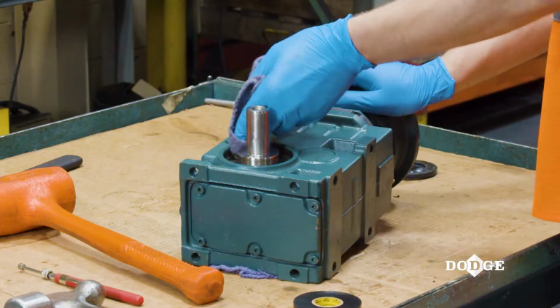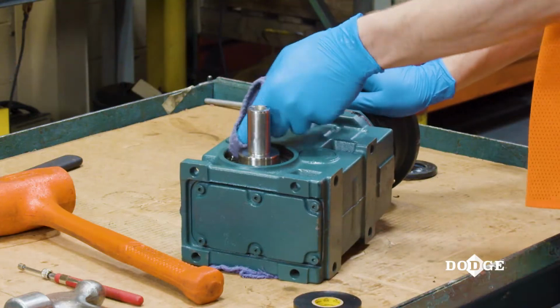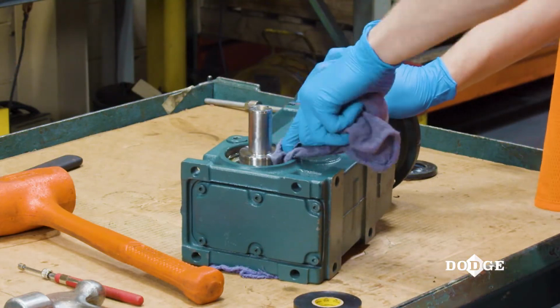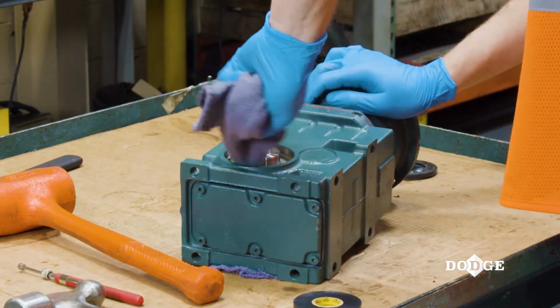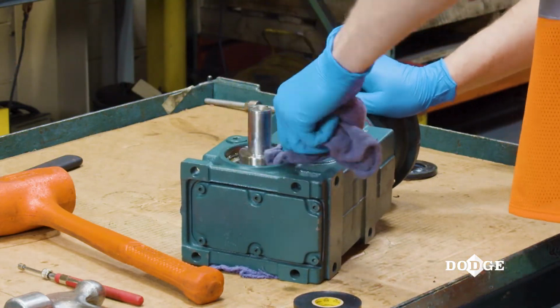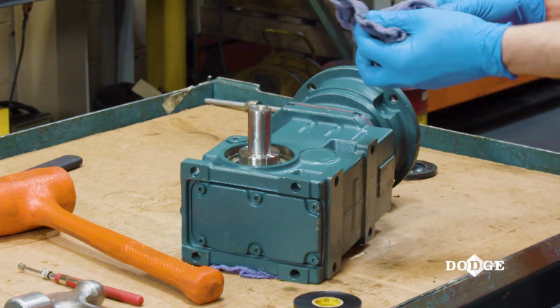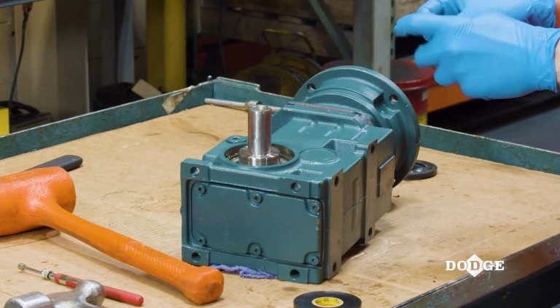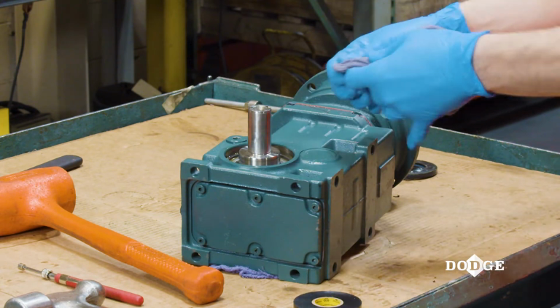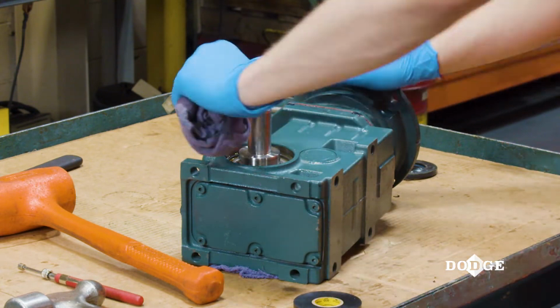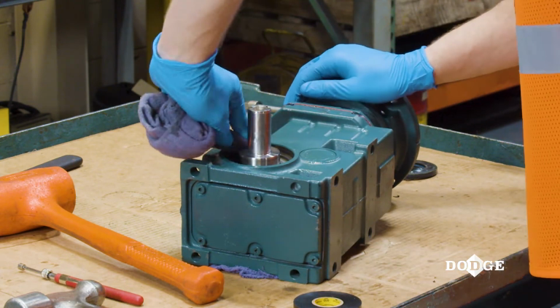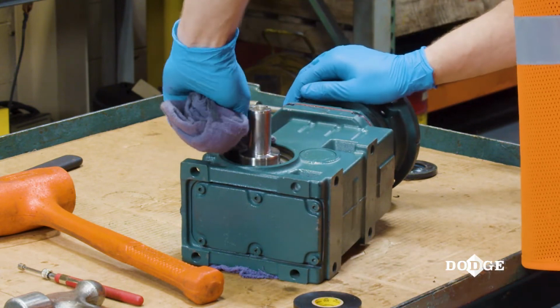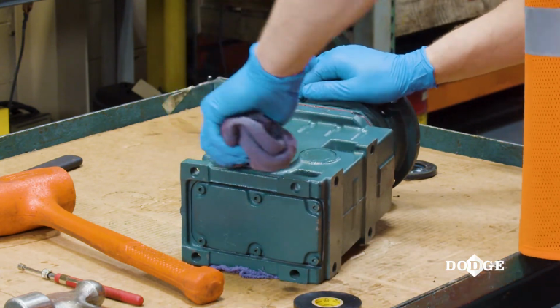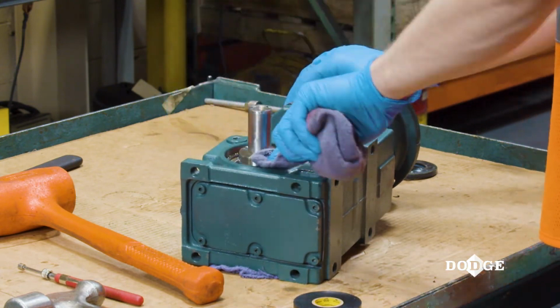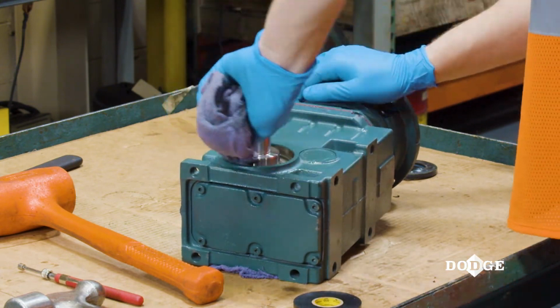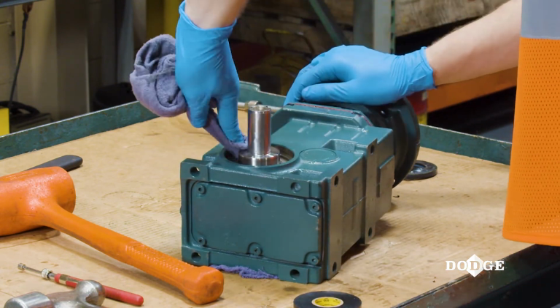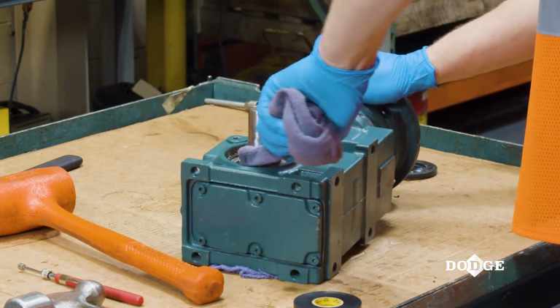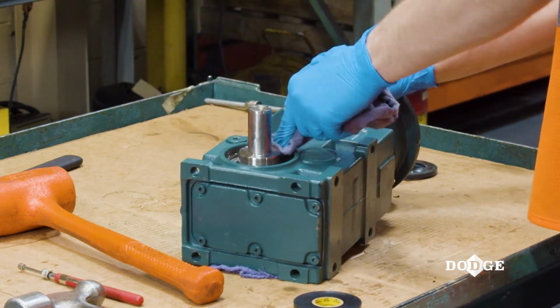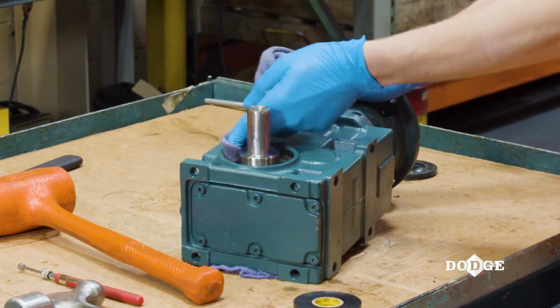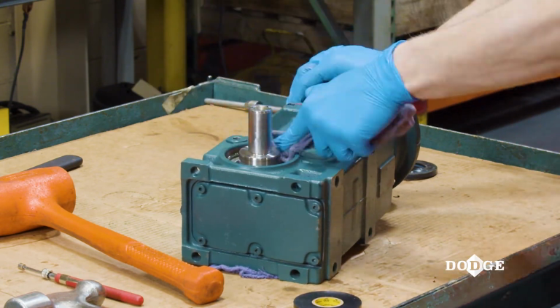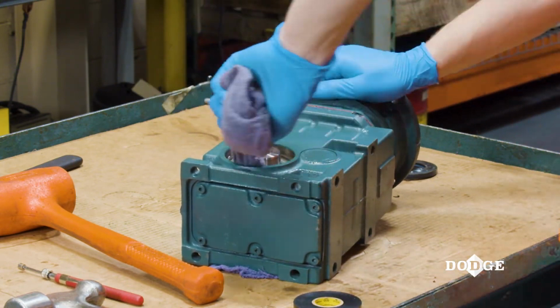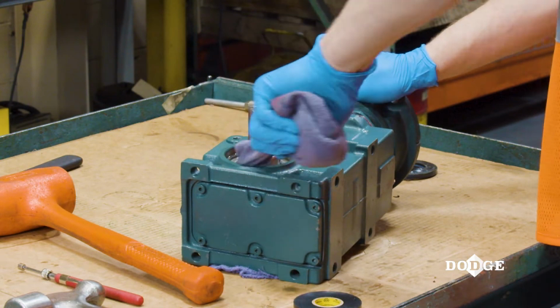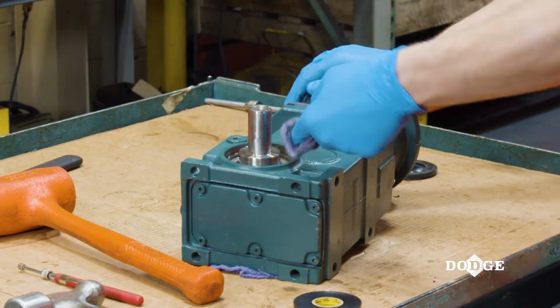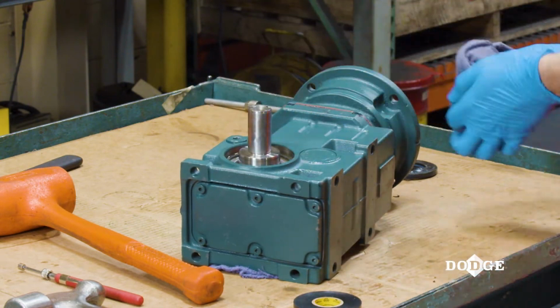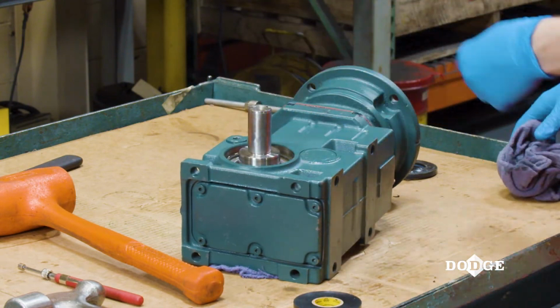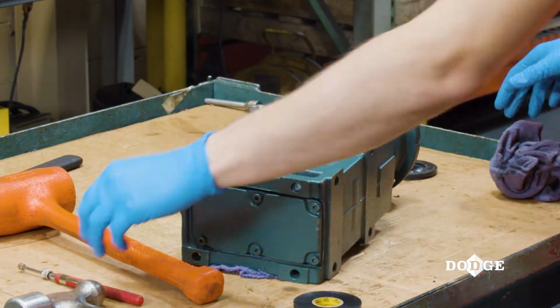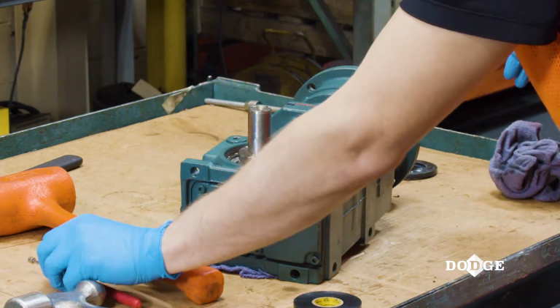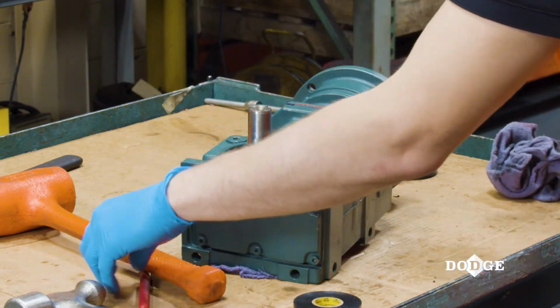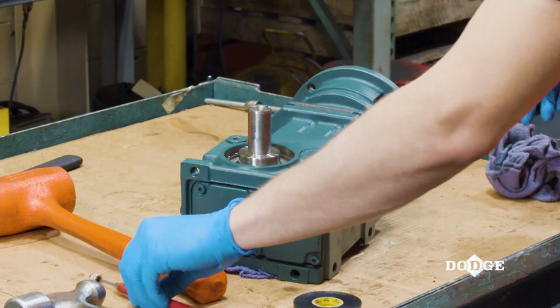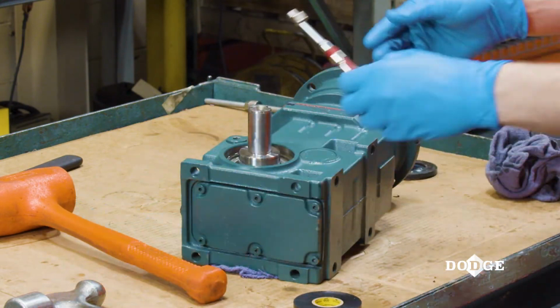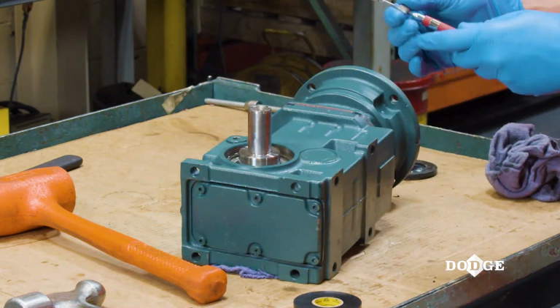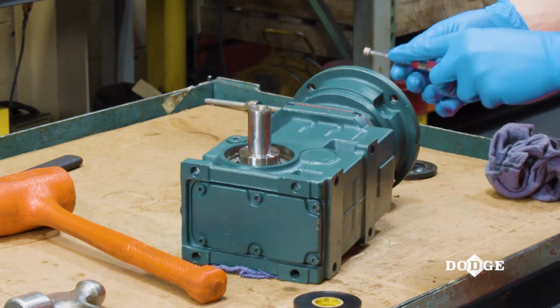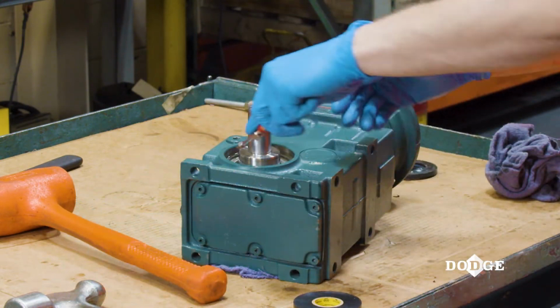Once the seal is removed, clean the ID of the seal bore and seal journal with a clean shop rag. Use a magnet to remove any metal chips from the bearing surface.